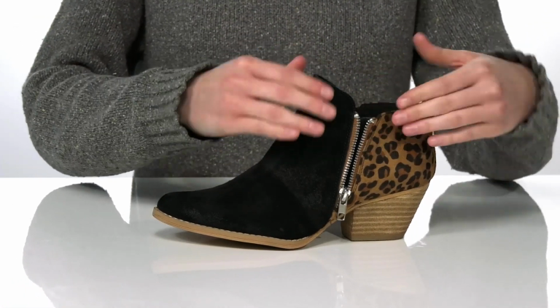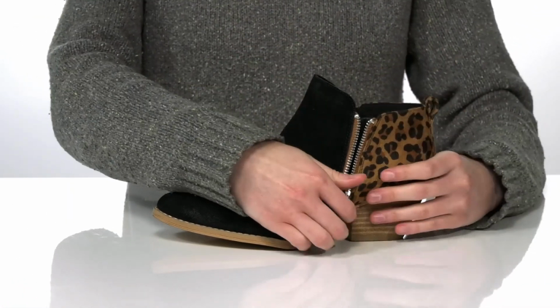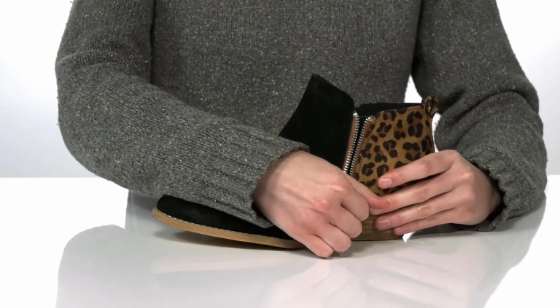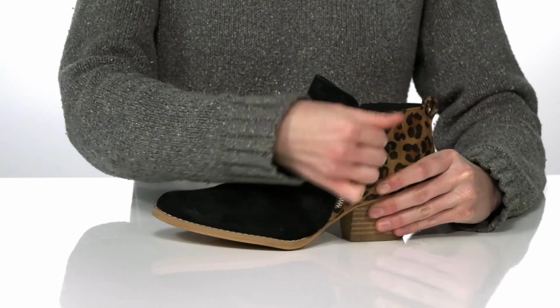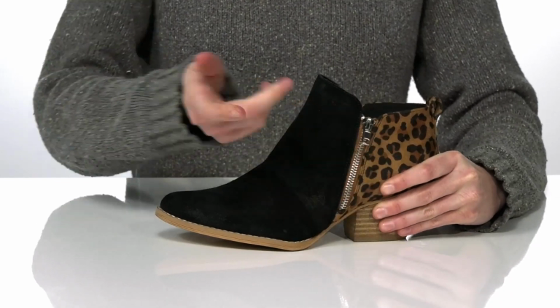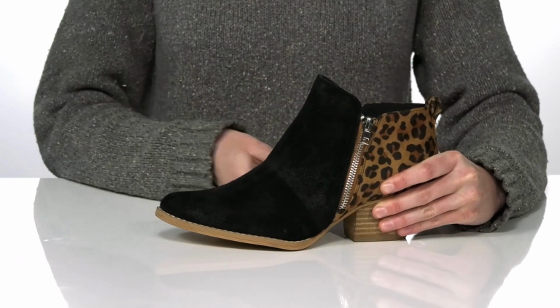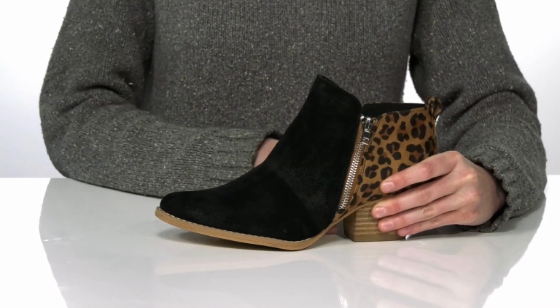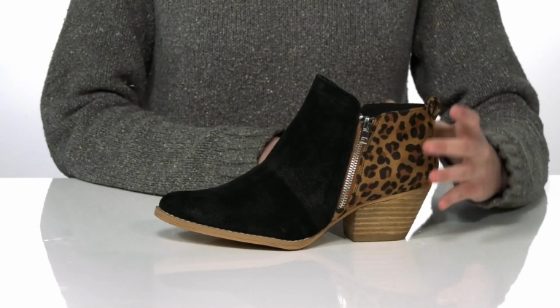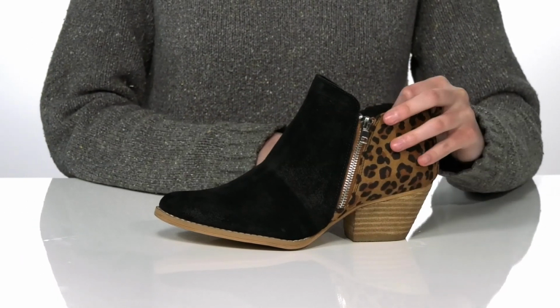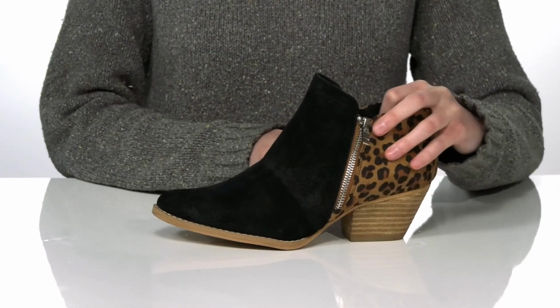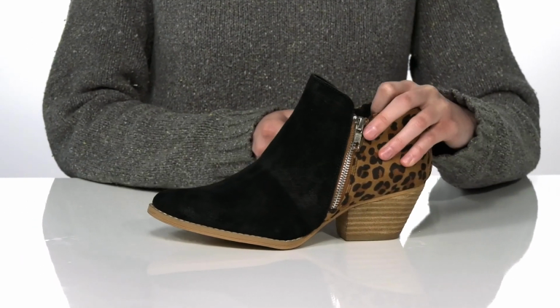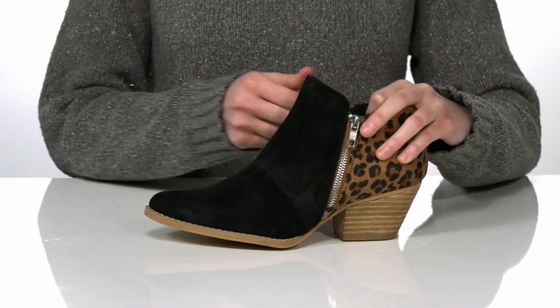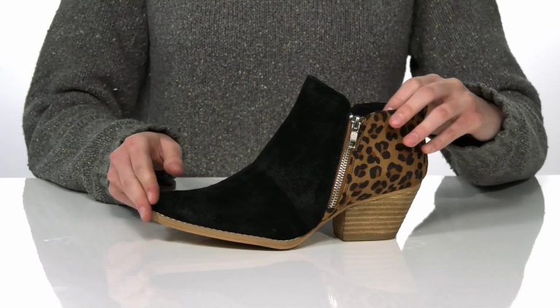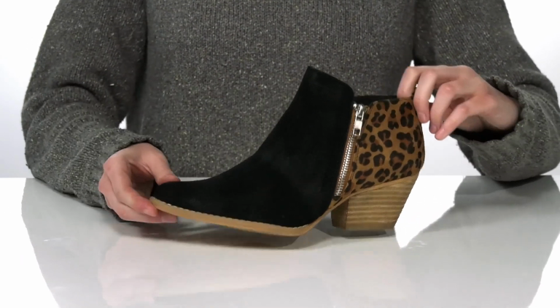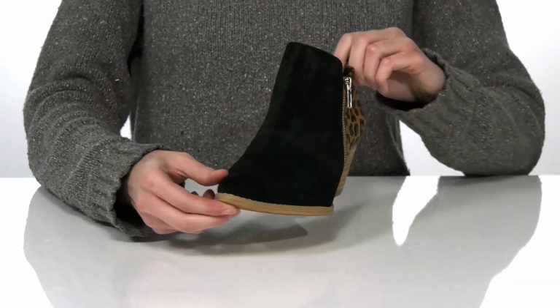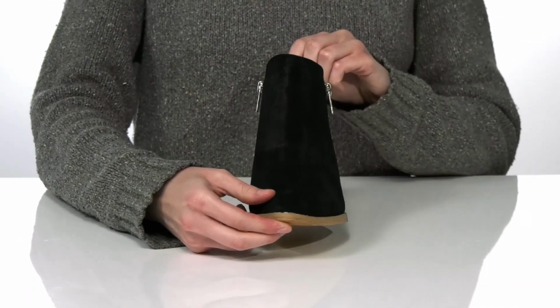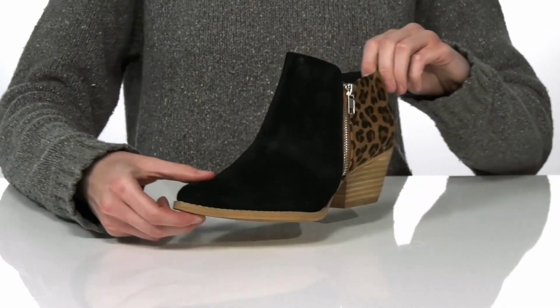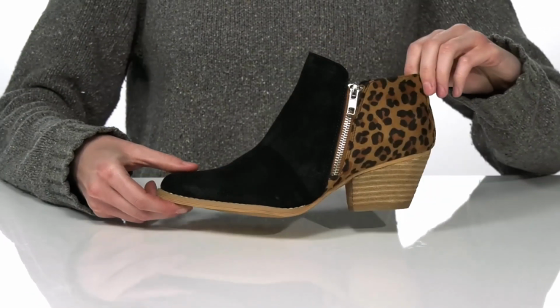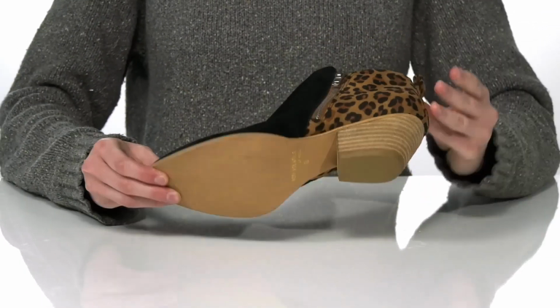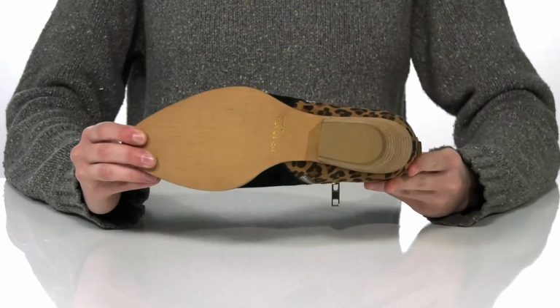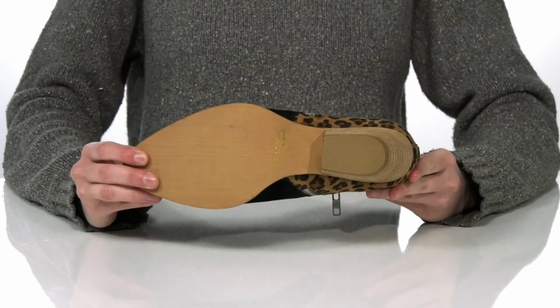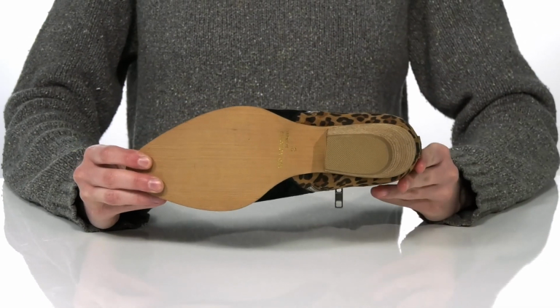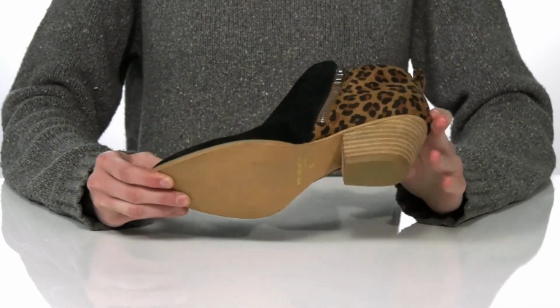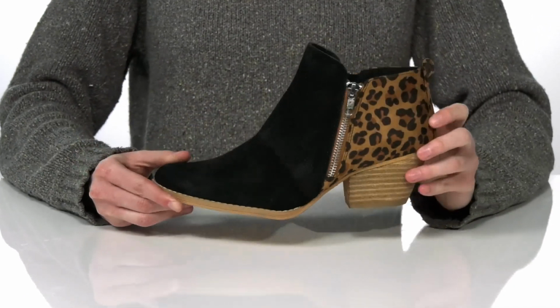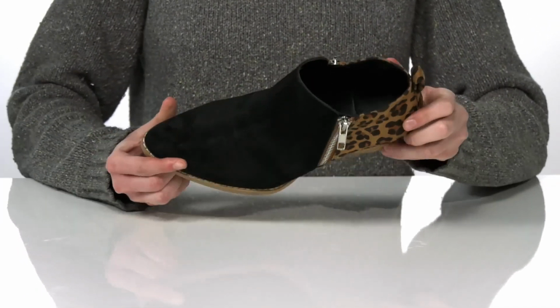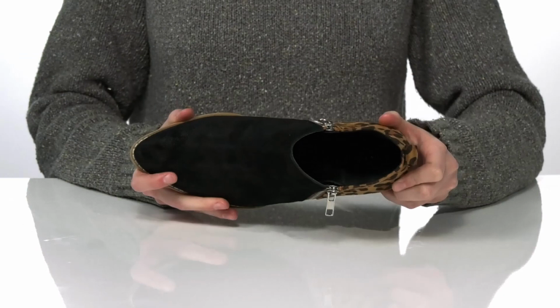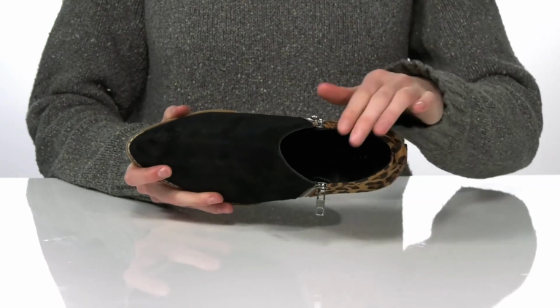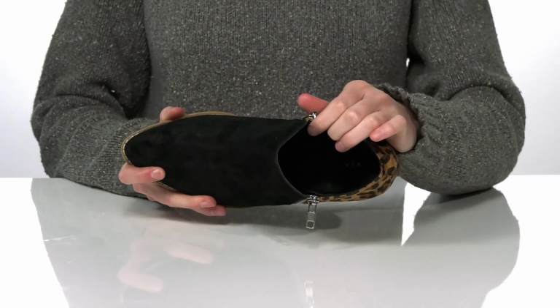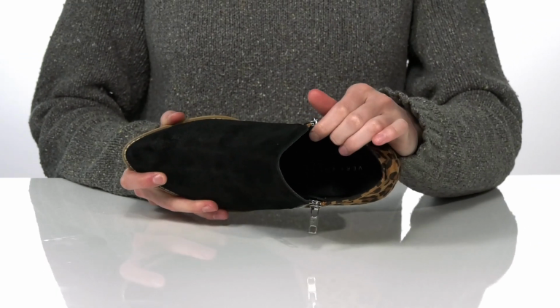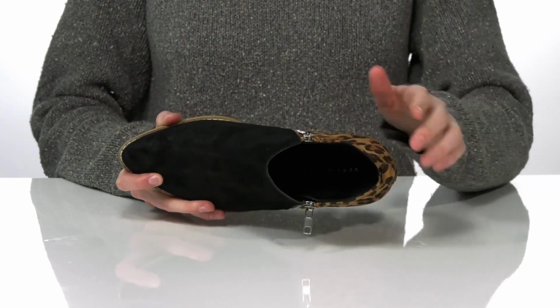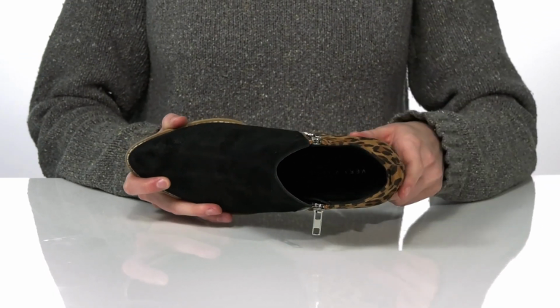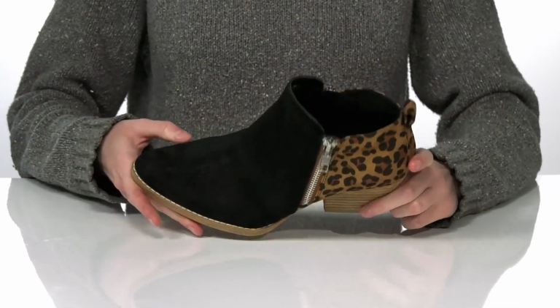I like the exposed silver look of the zippers, giving these booties a little bit of edge. They have an almond toe shape at the front and a rubberized outsole underneath for plenty of traction. Inside has a smooth lining and padded footbed to finish it off.